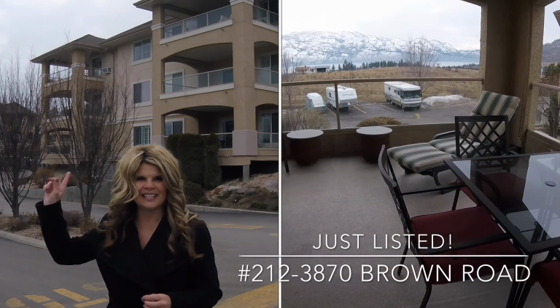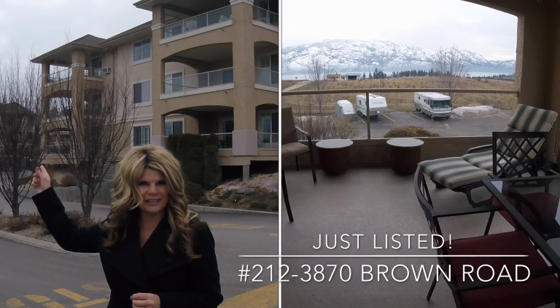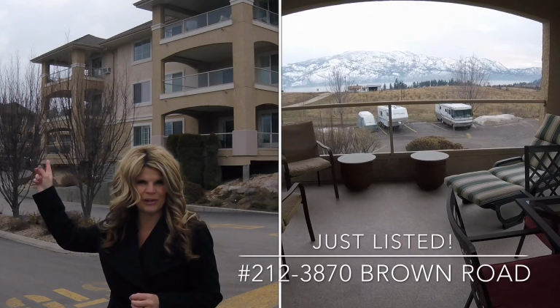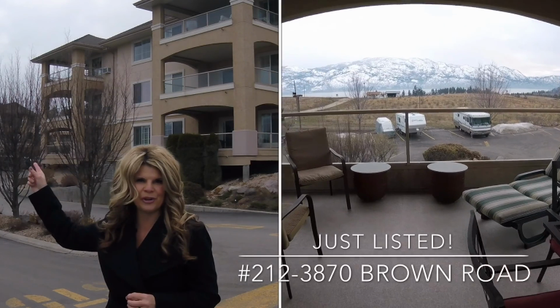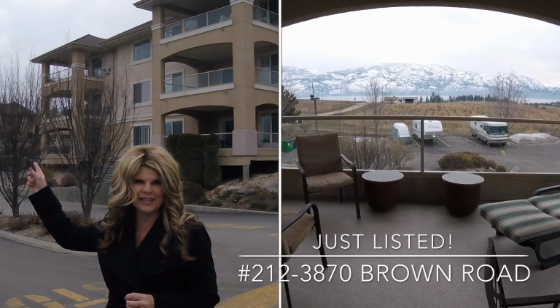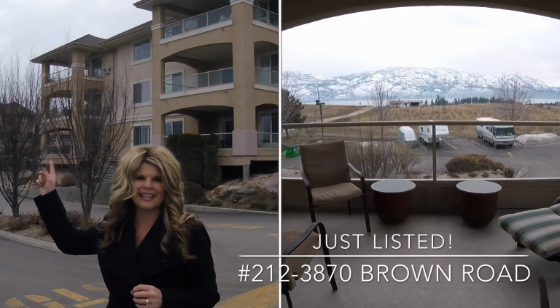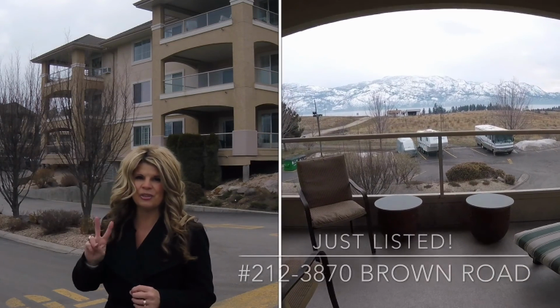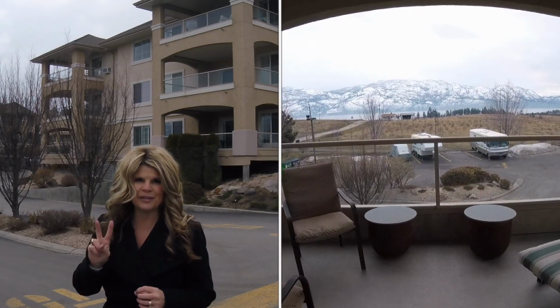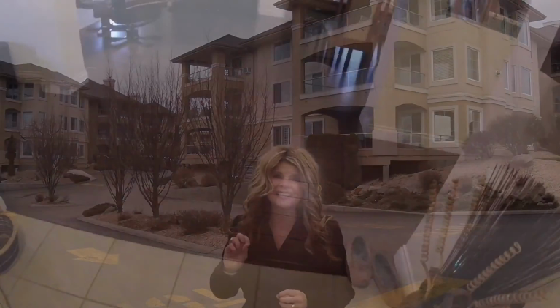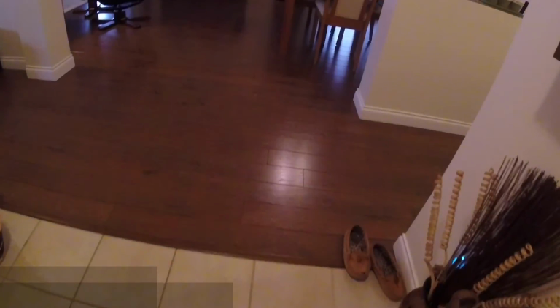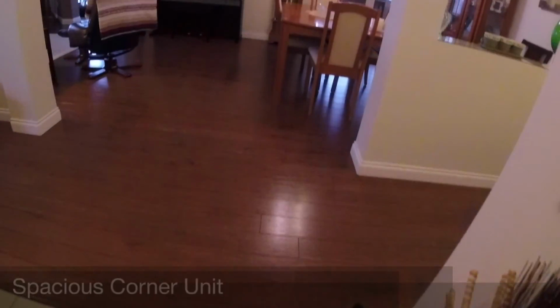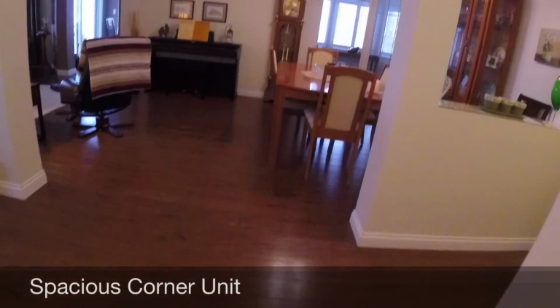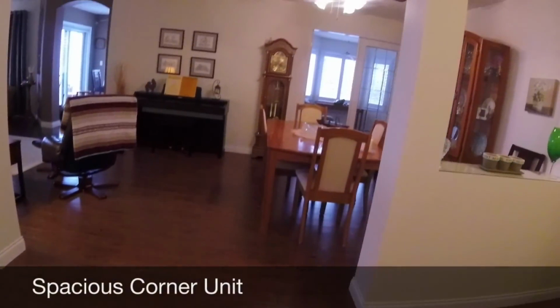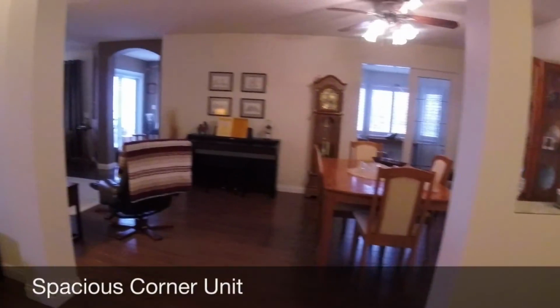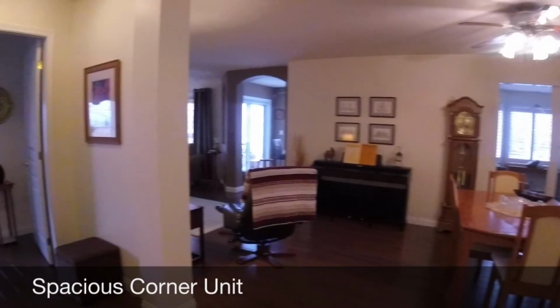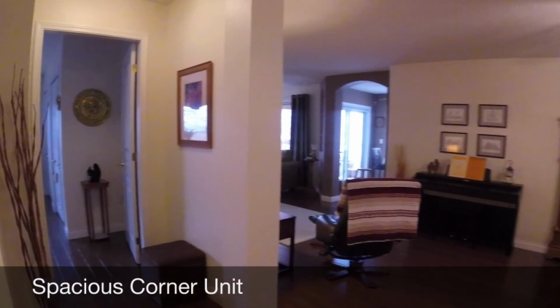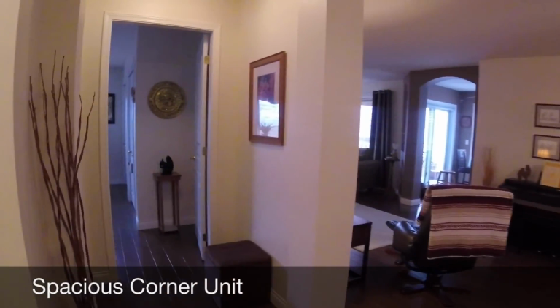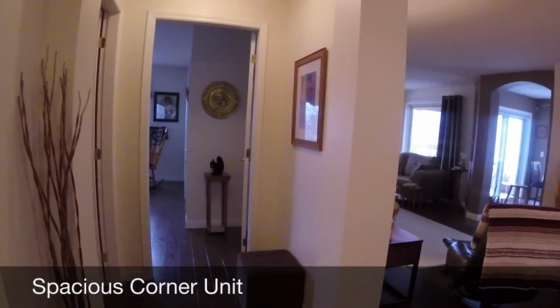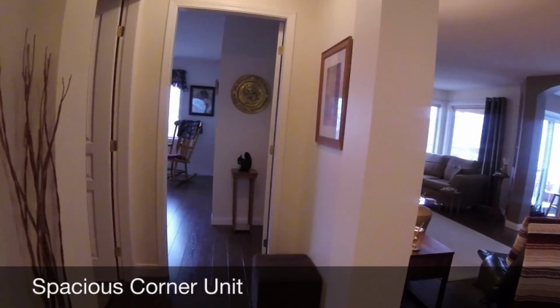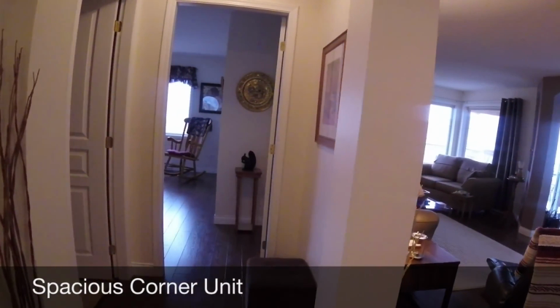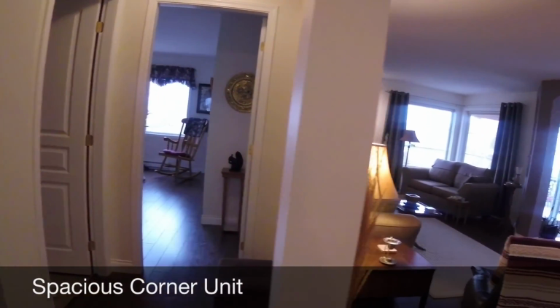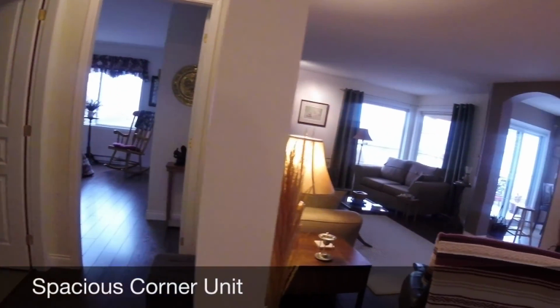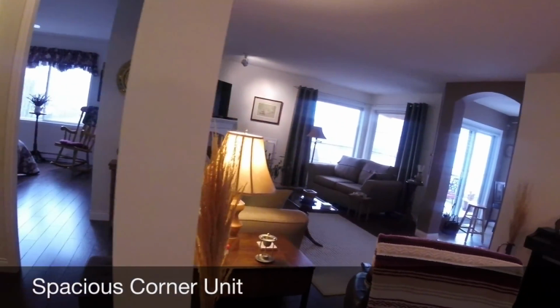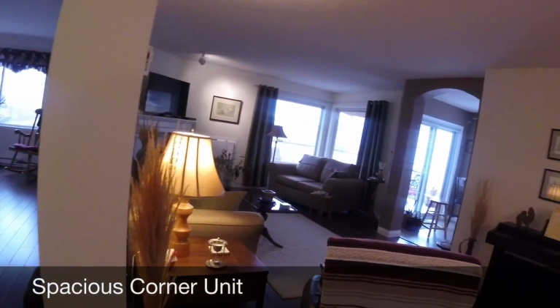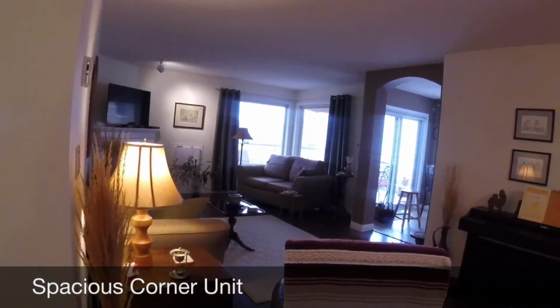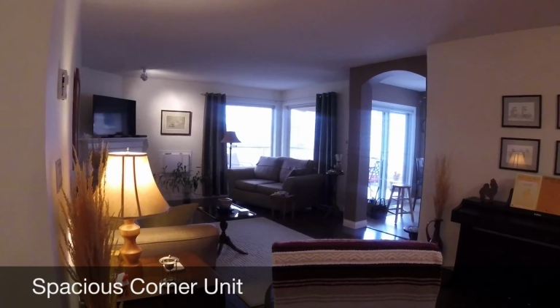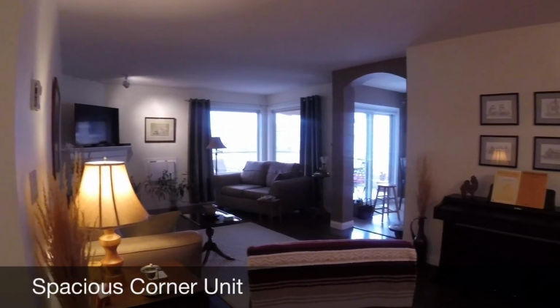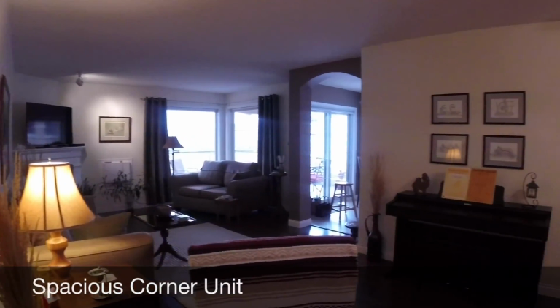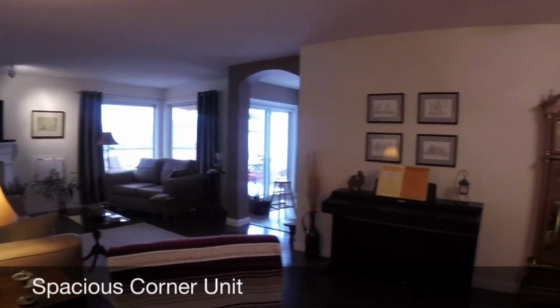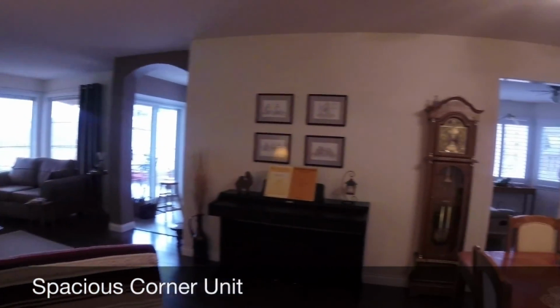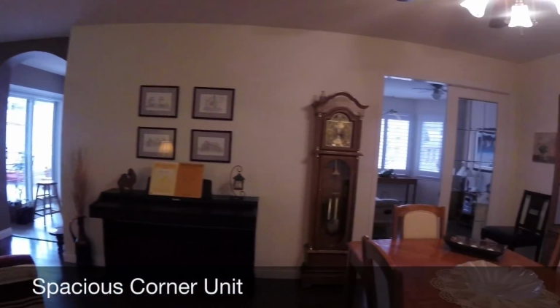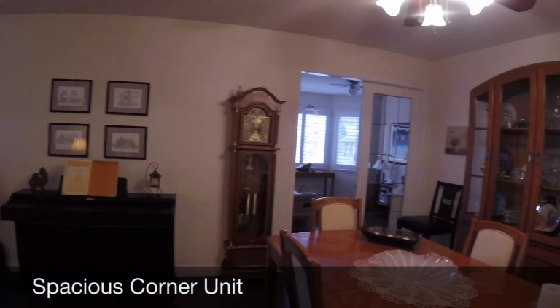It's a second-floor corner unit. It has two bedrooms, a den, and it is absolutely stunning. Move-in ready, lake views — you will love it. Again, this is a sneak preview and this listing will be coming online right away.